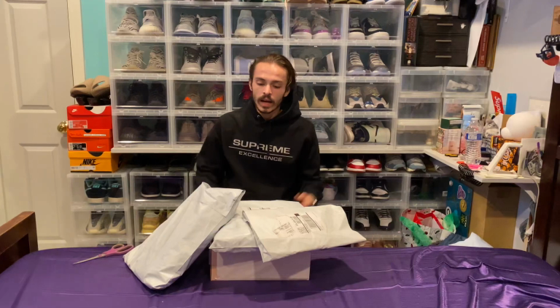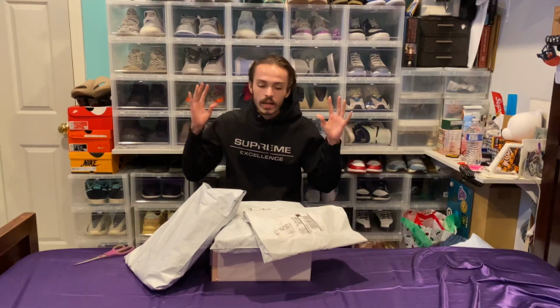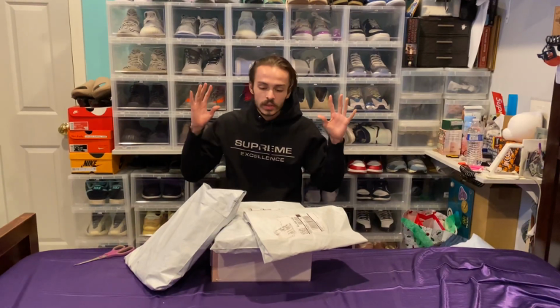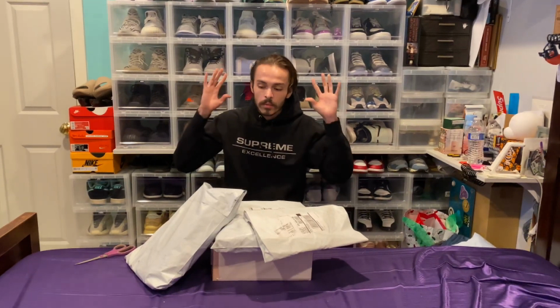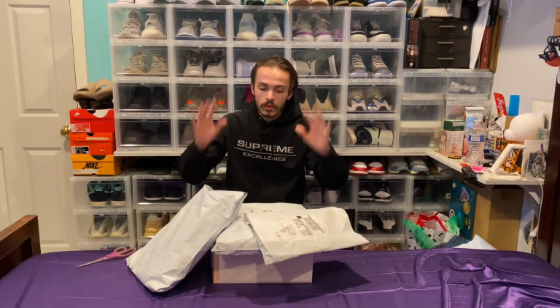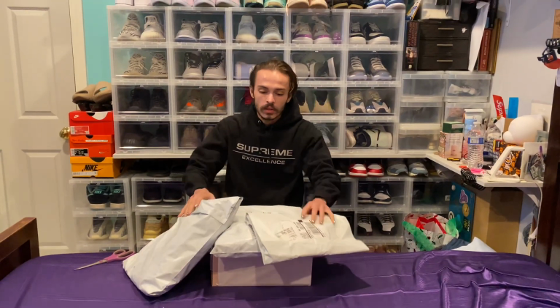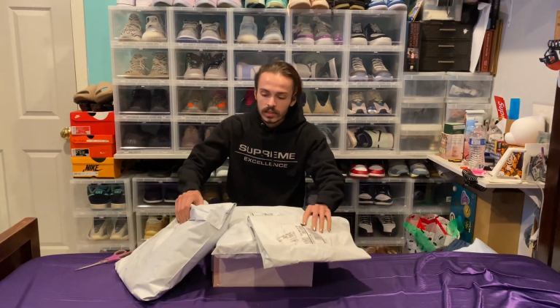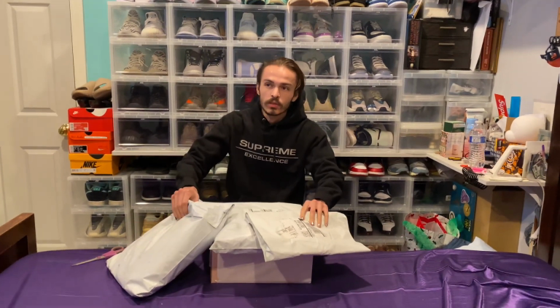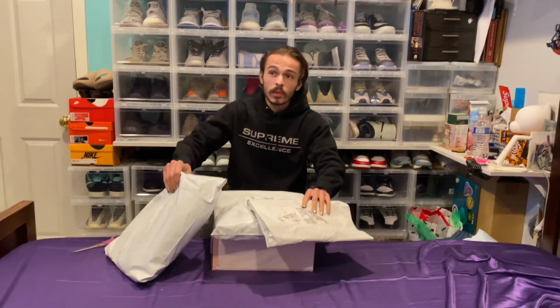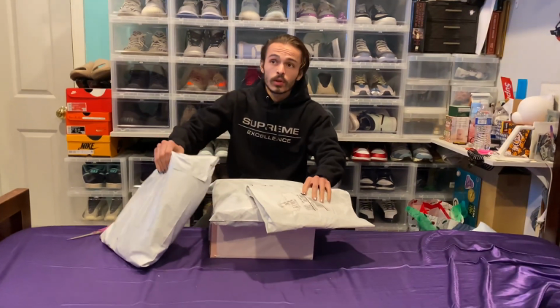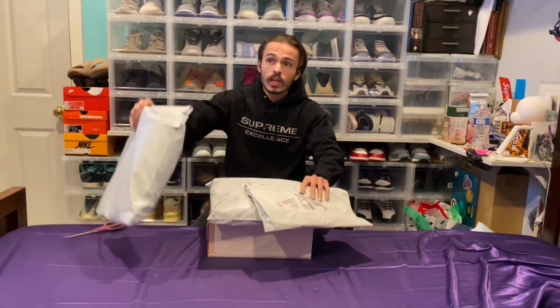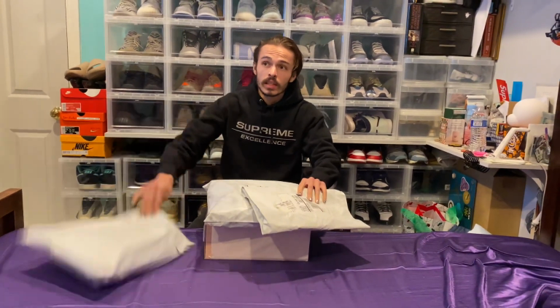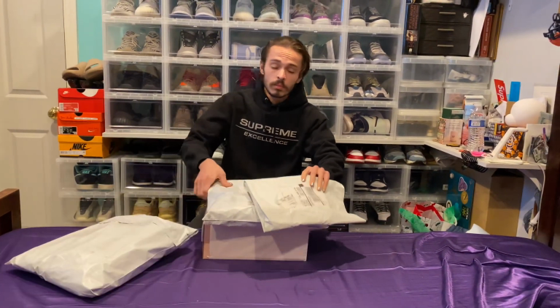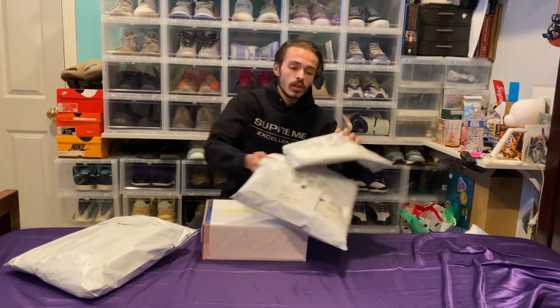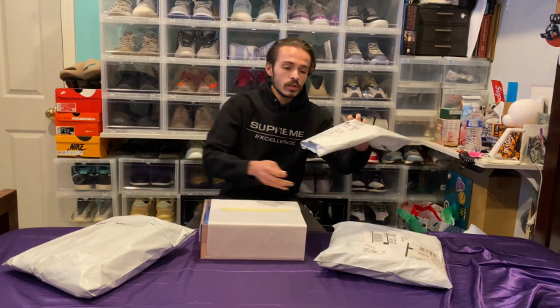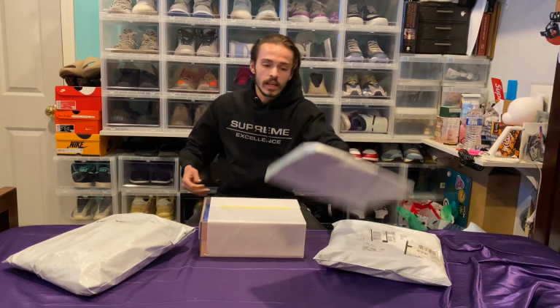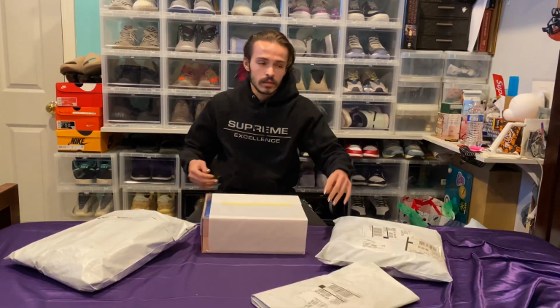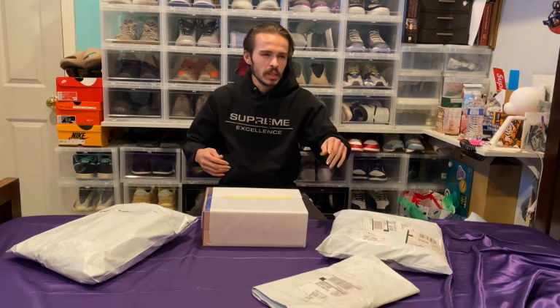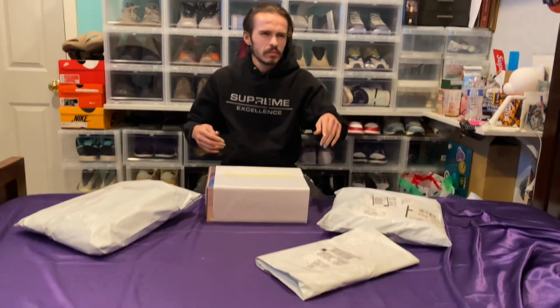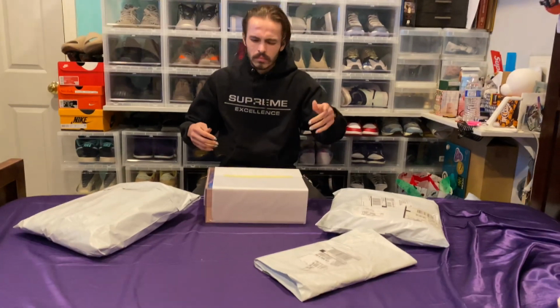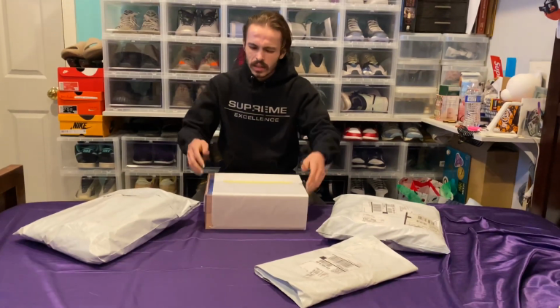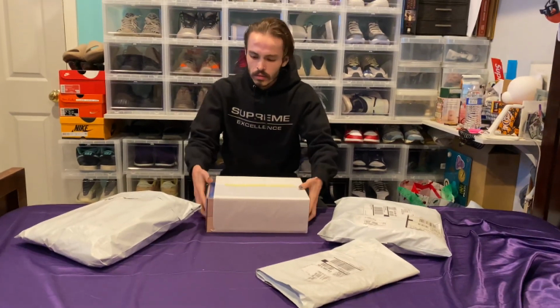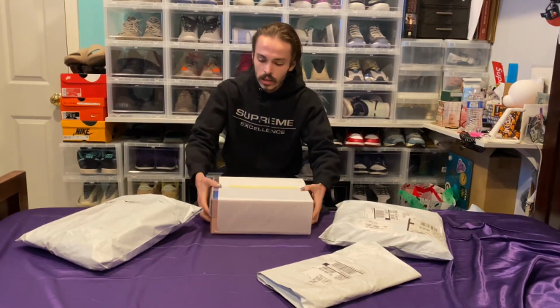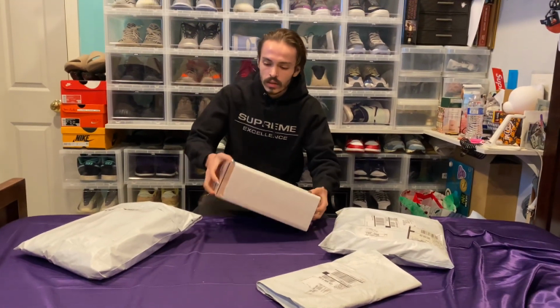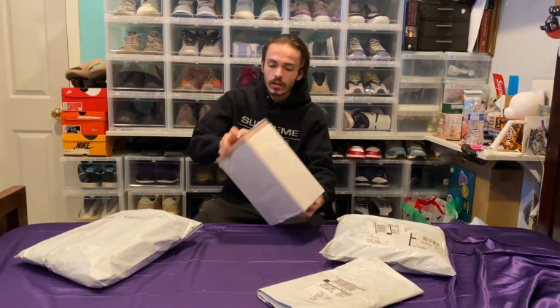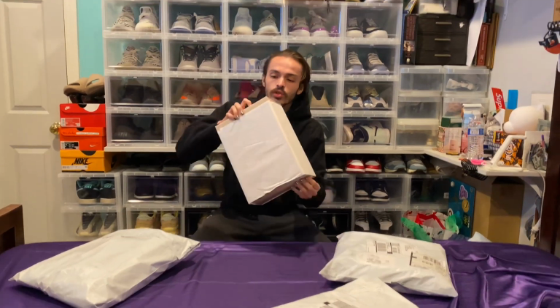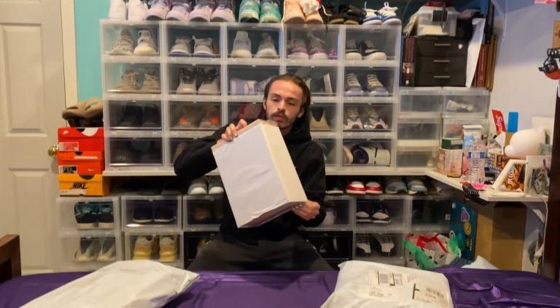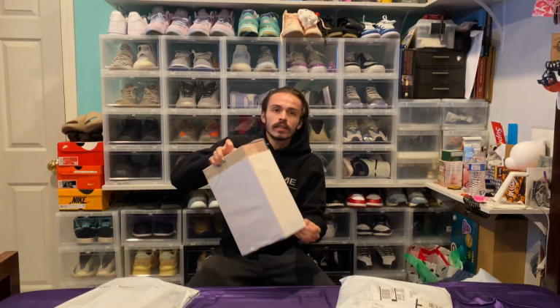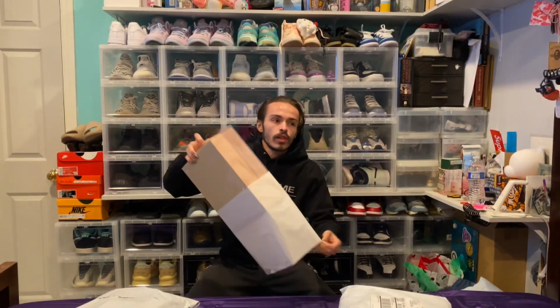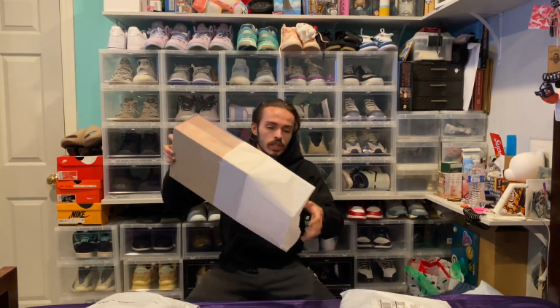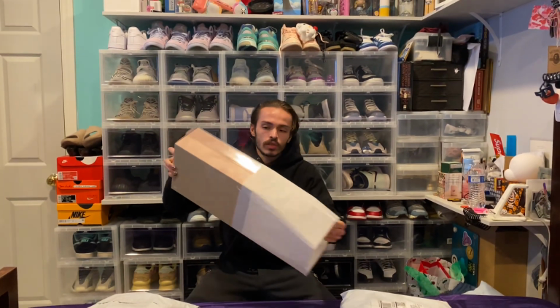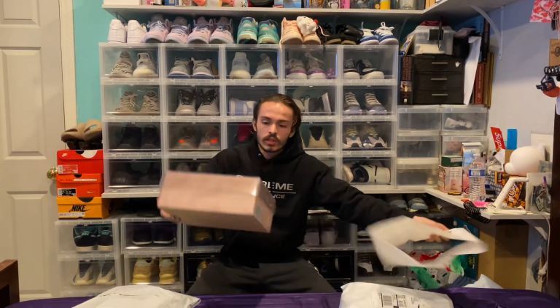Hi, I'm Joey. Today I'm back with another unboxing. We got Supreme box logos in the zebra, the cardinal, and a beanie — I don't remember exactly. And the Soulfly 13, Jordan 13.